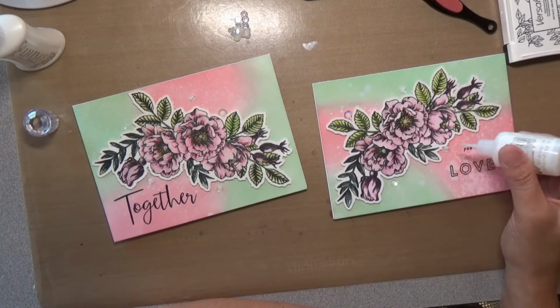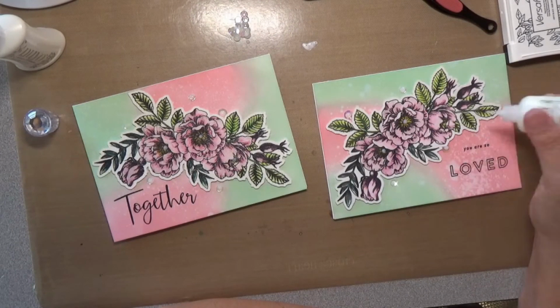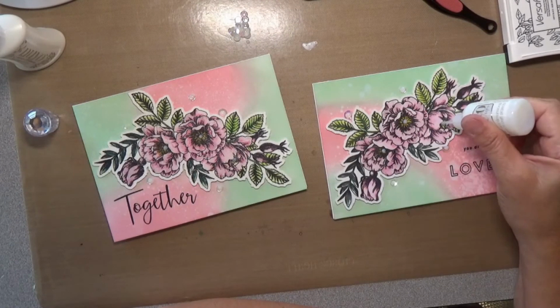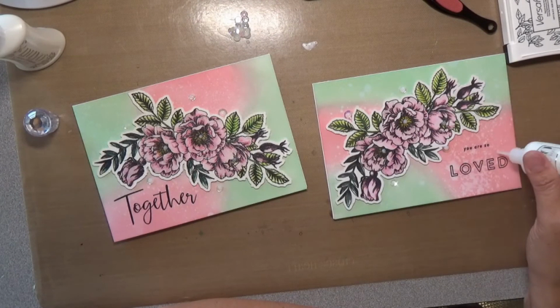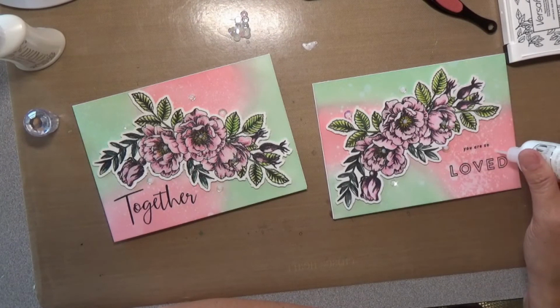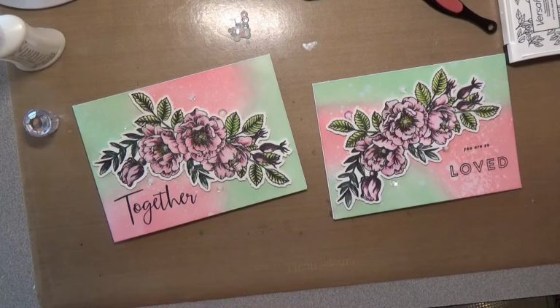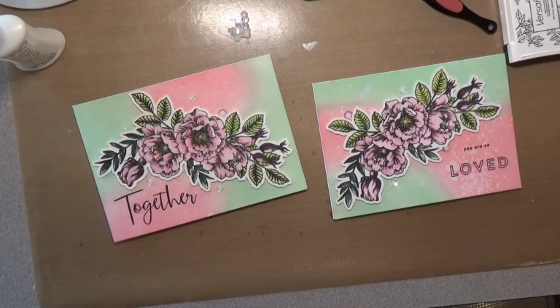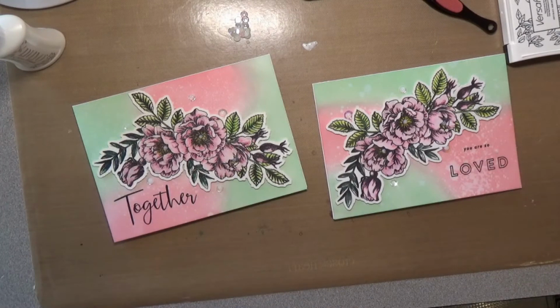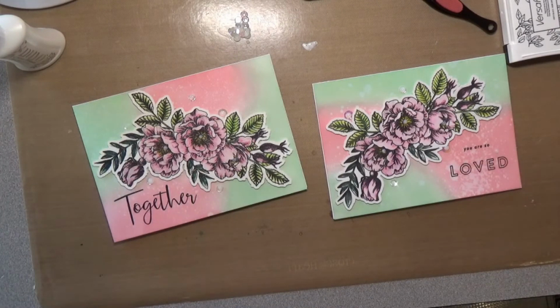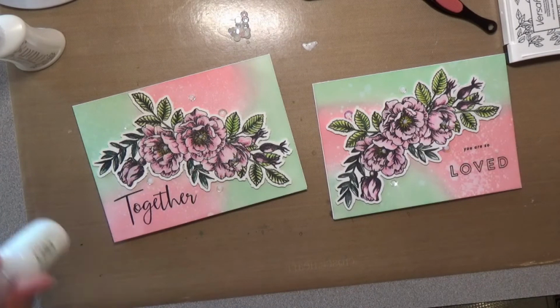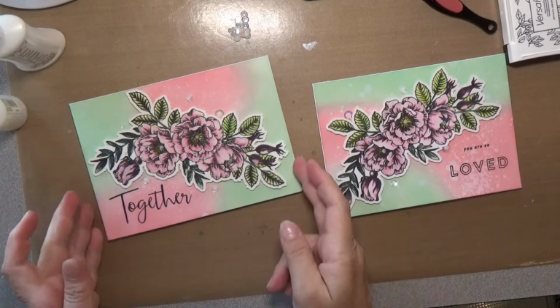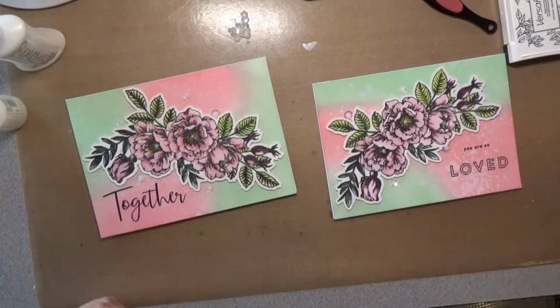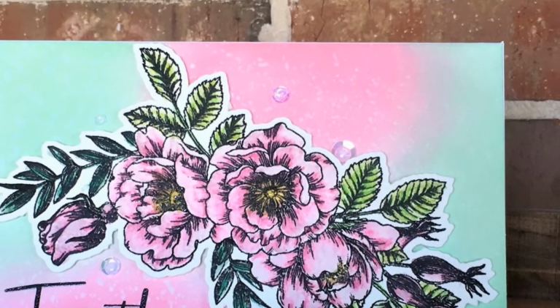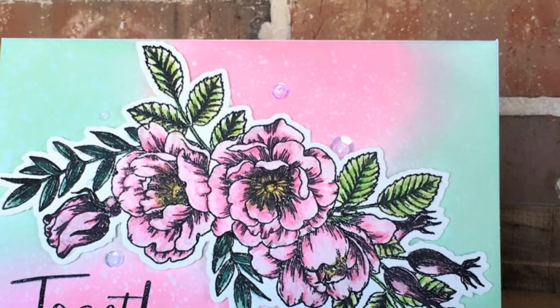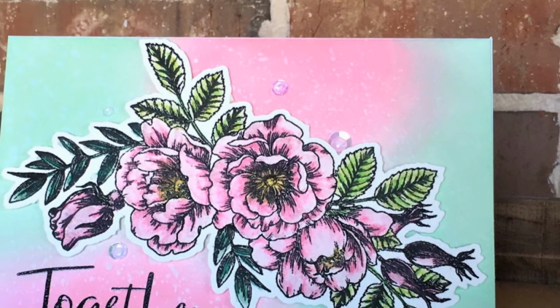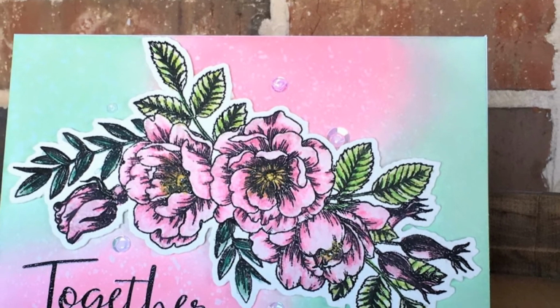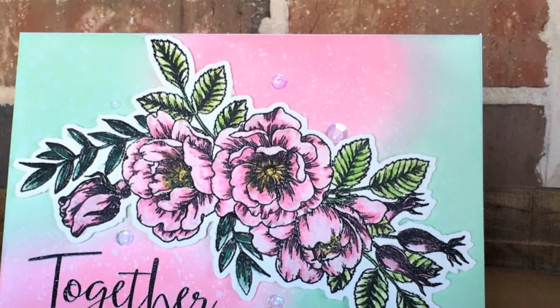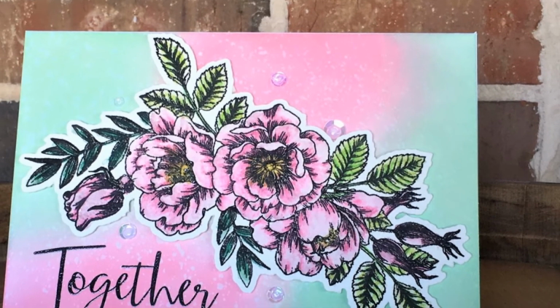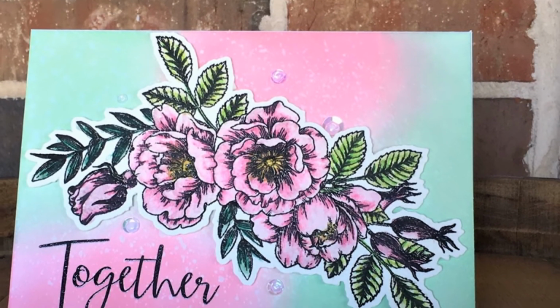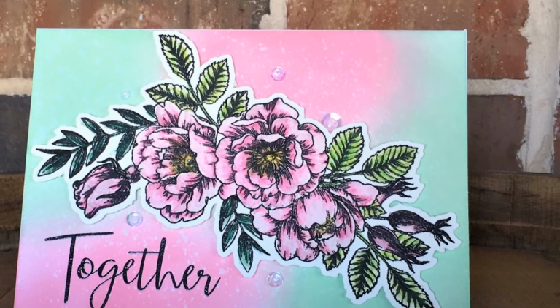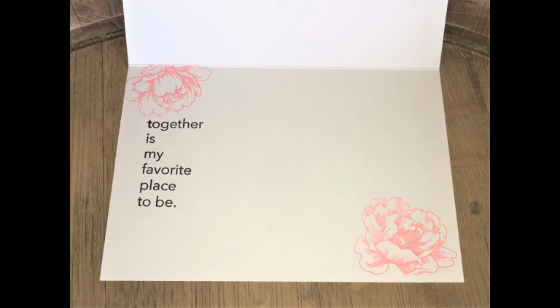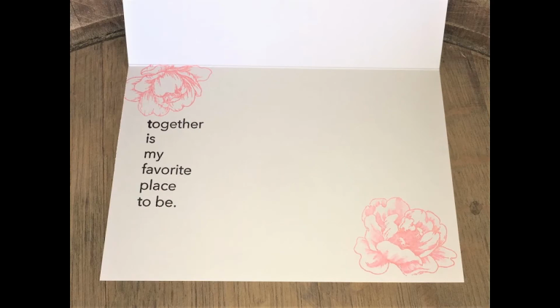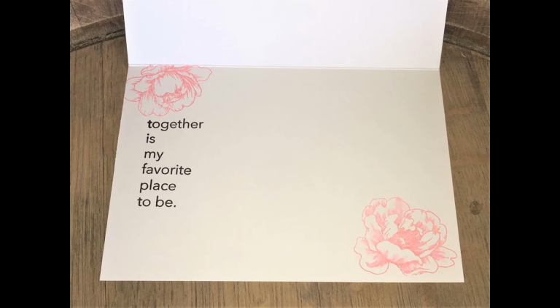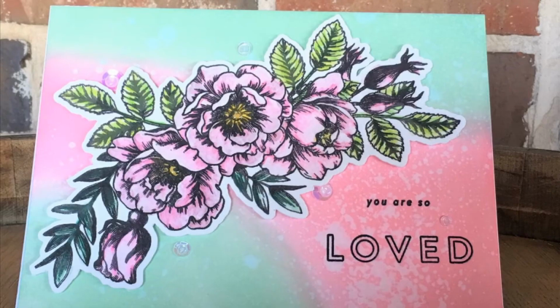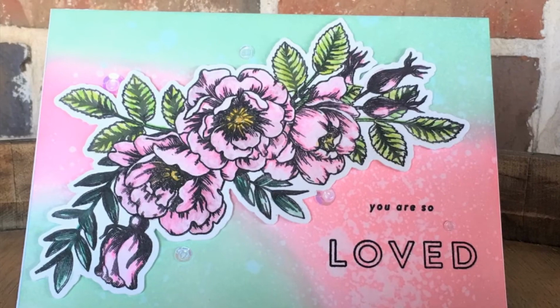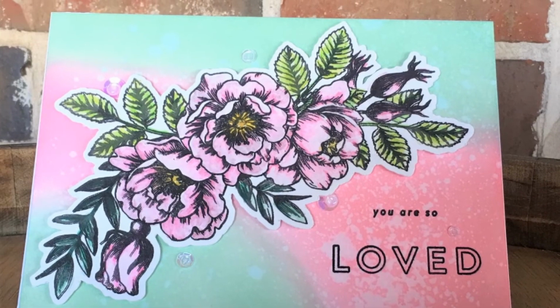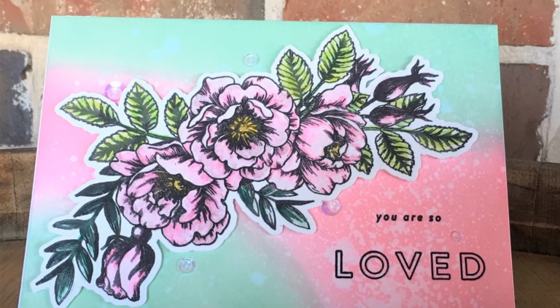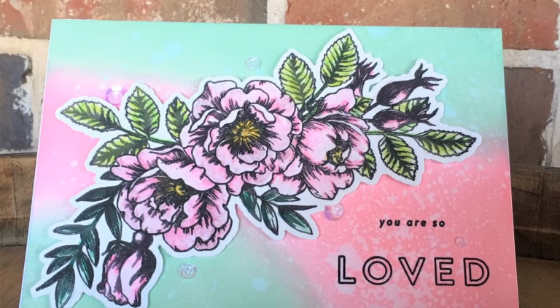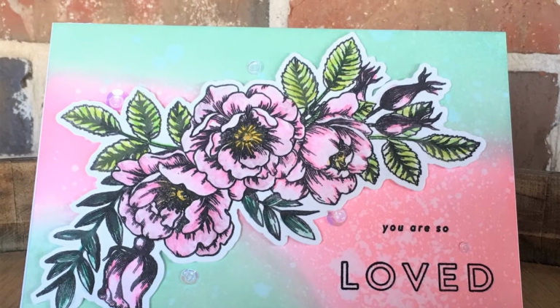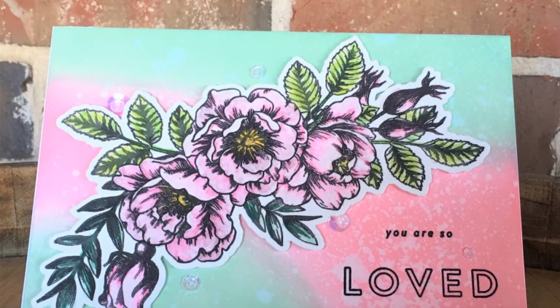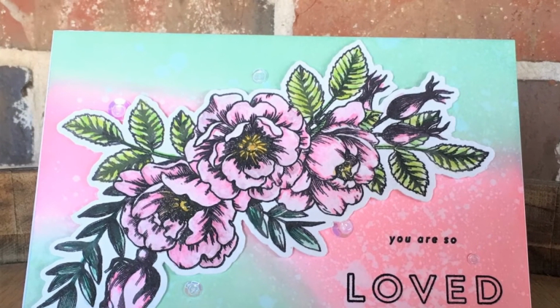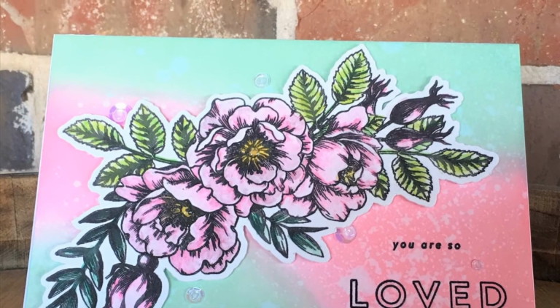That's pretty much going to finish these cards for today. I'll give you some final looks at the cards, and I appreciate everybody stopping by and watching my videos. I'll see you soon in the next one.